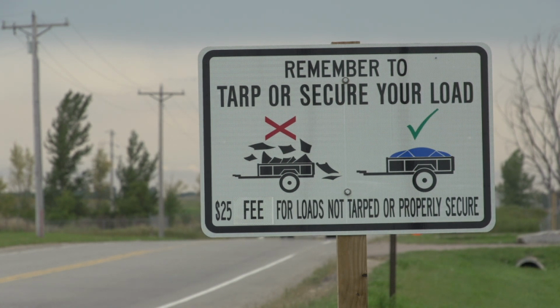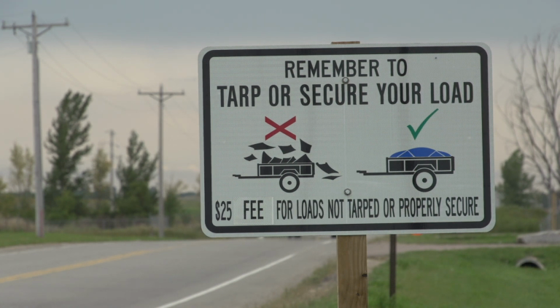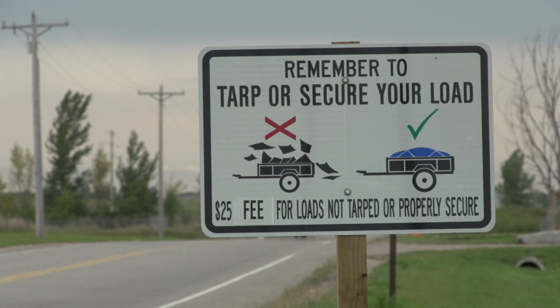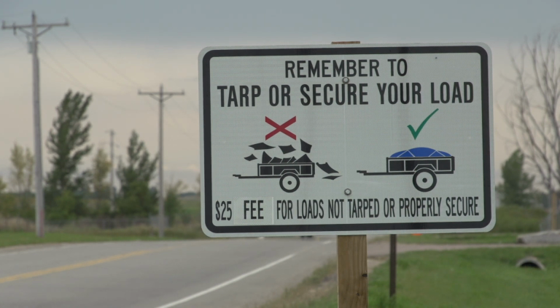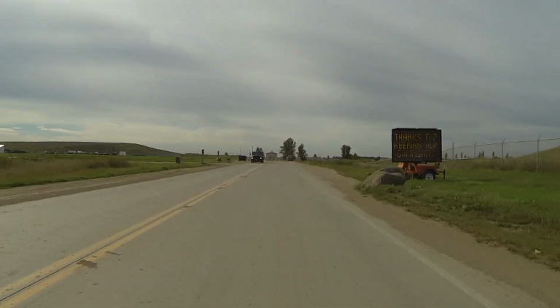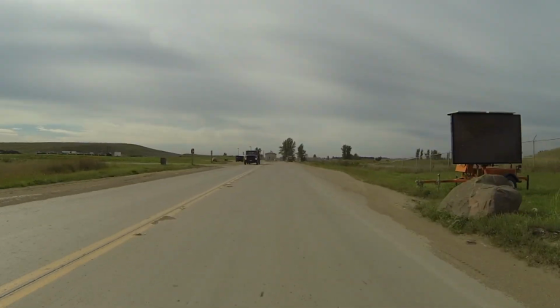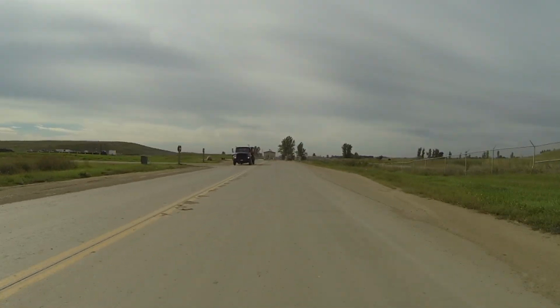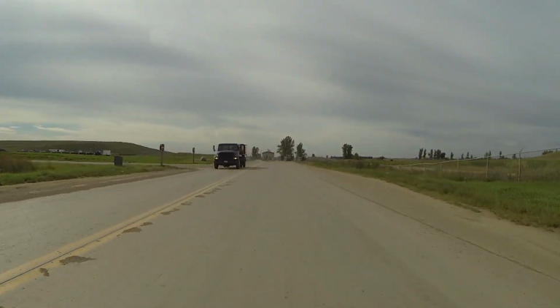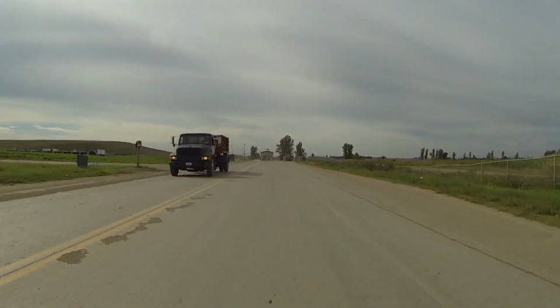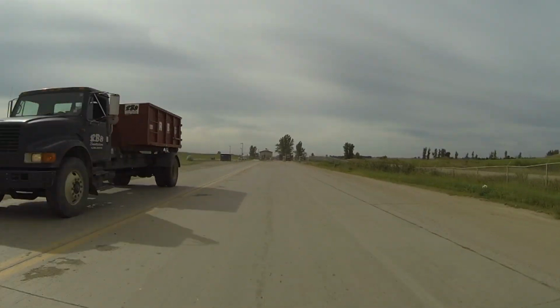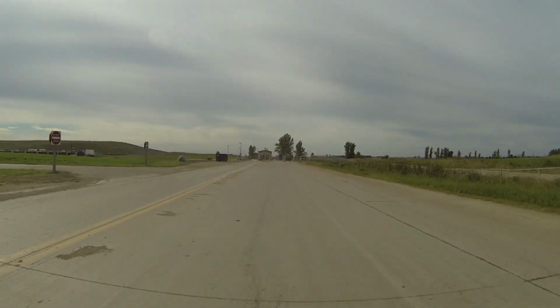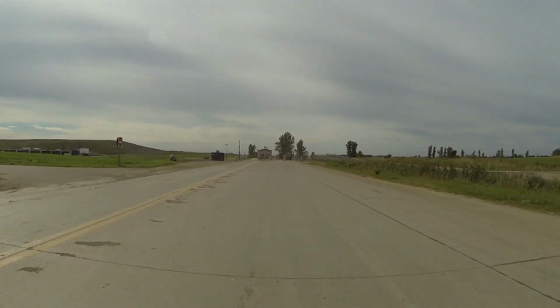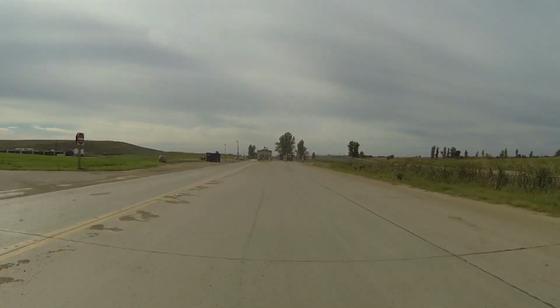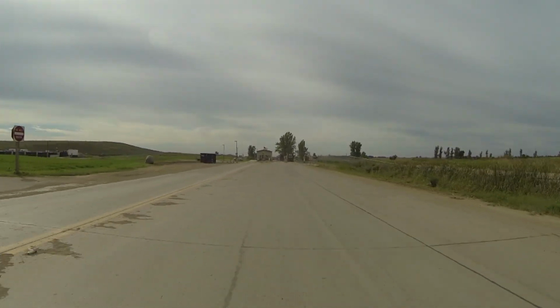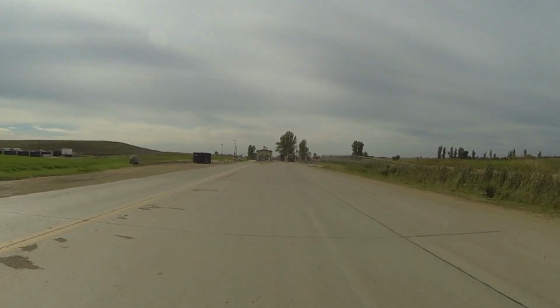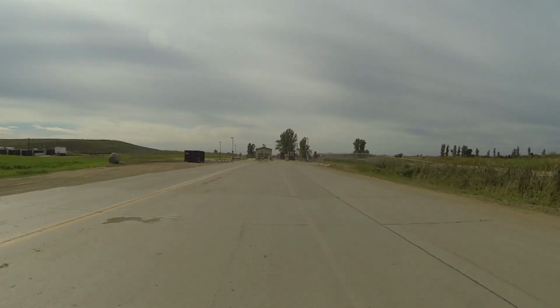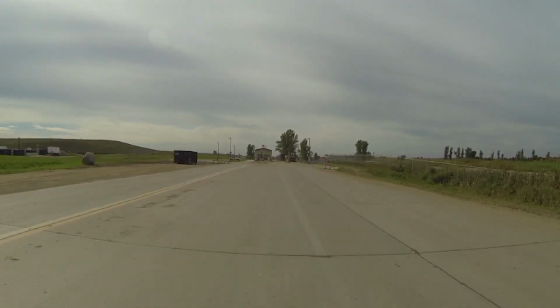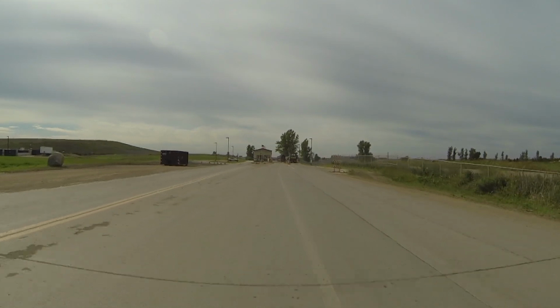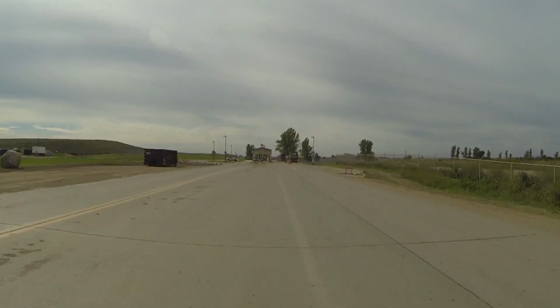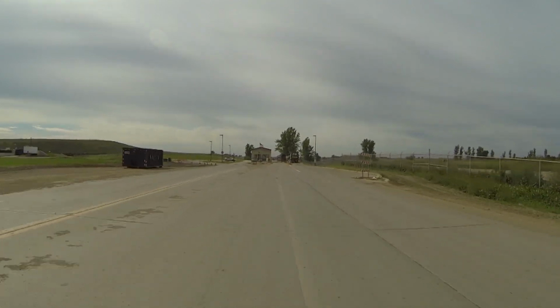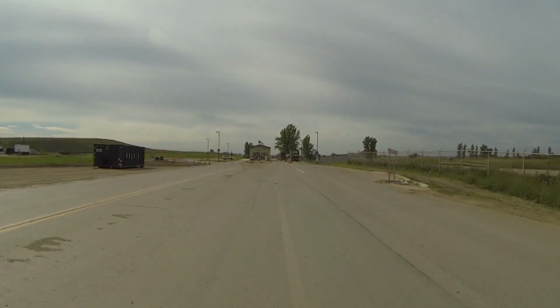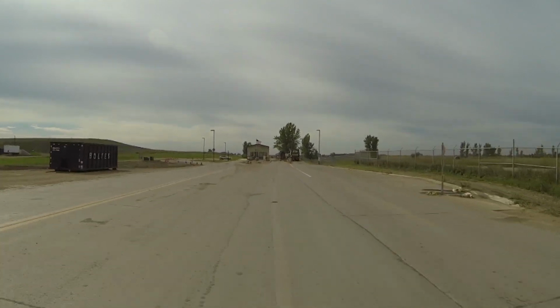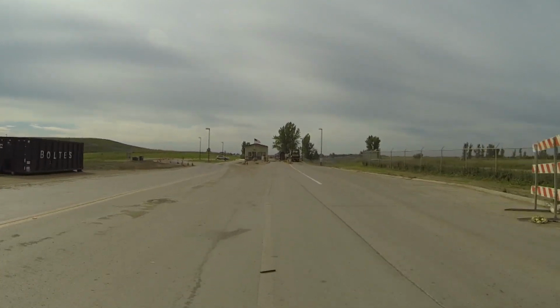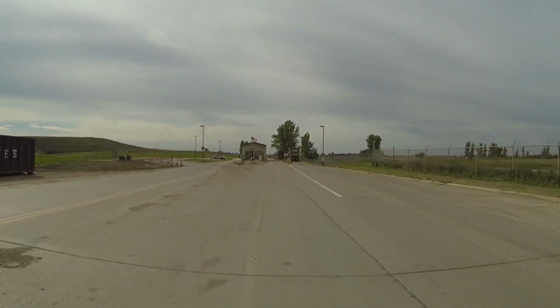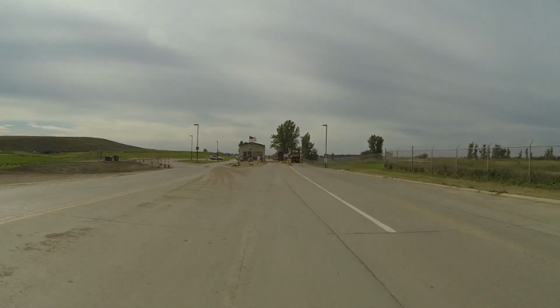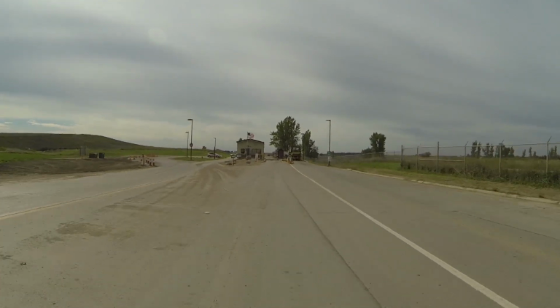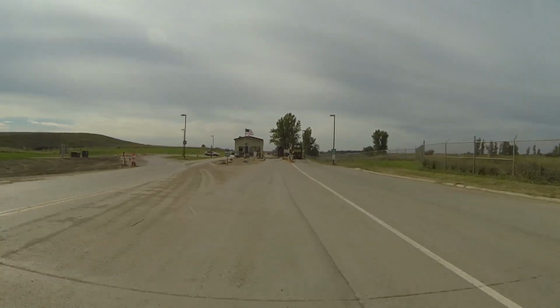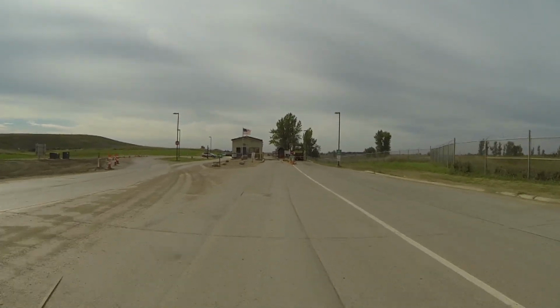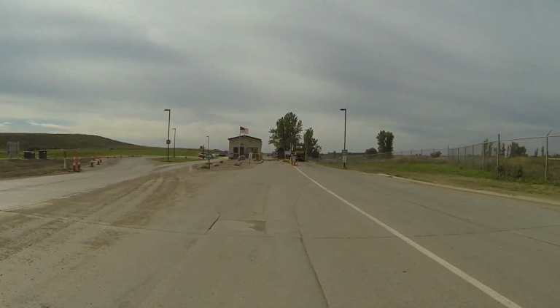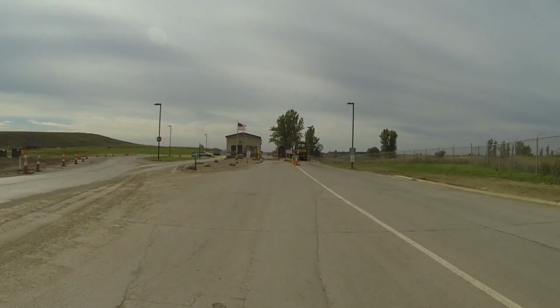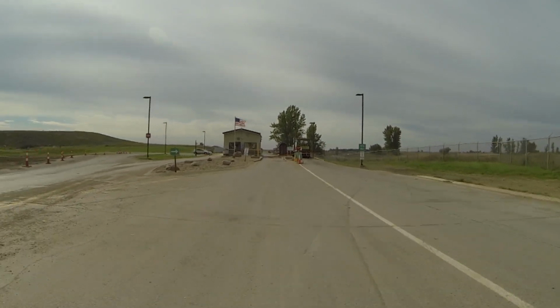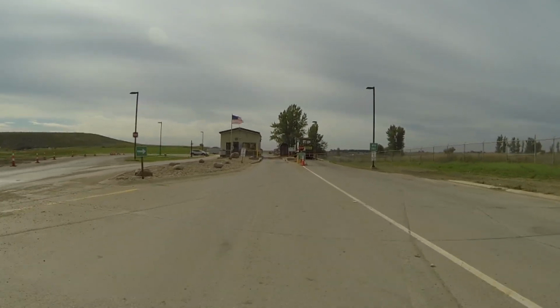Did you know that 1,000 or more vehicles use the landfill driveway every day? So please adhere to the speed limit, be ready to adjust to changing conditions, and be aware of larger vehicles like garbage trucks that share the road. Stay to the right as you approach the scale house.